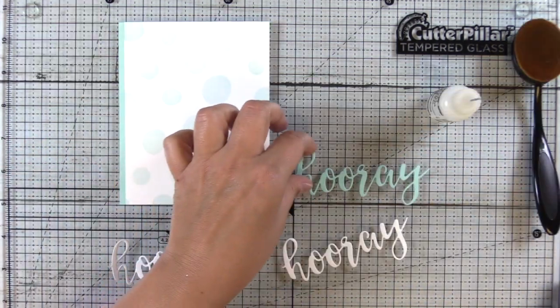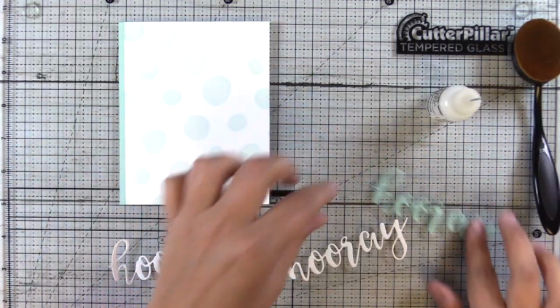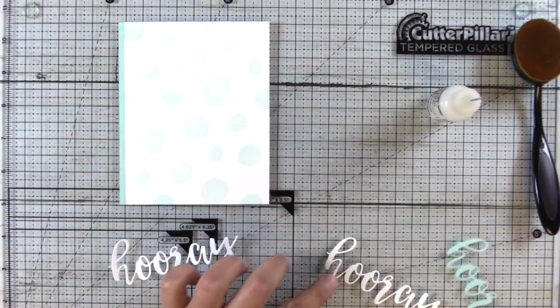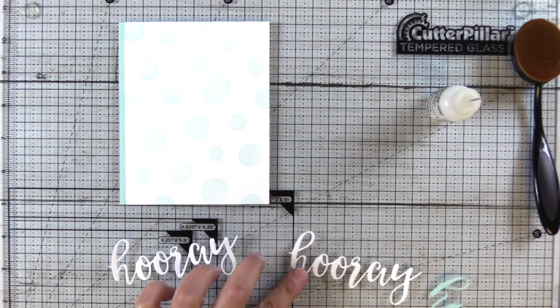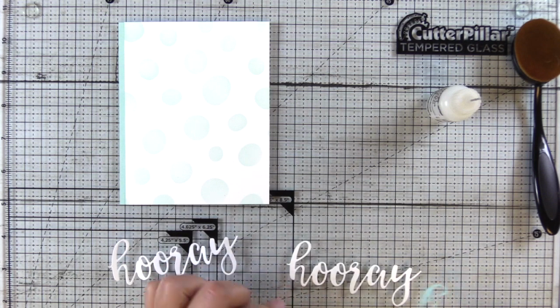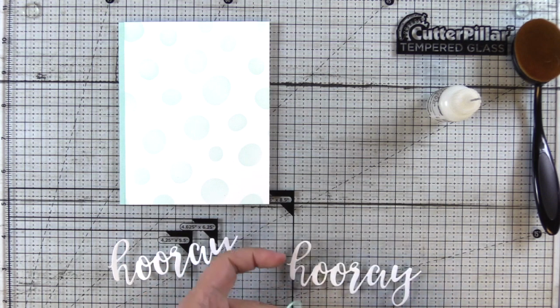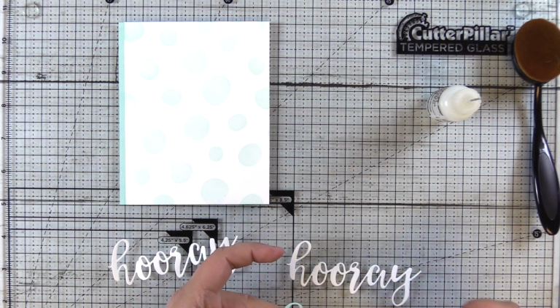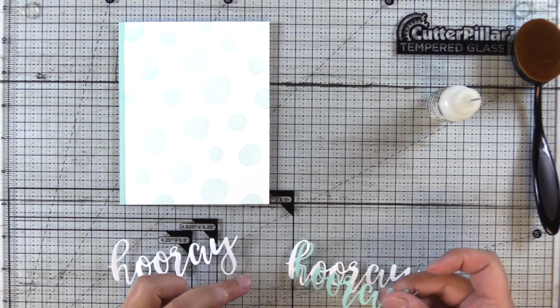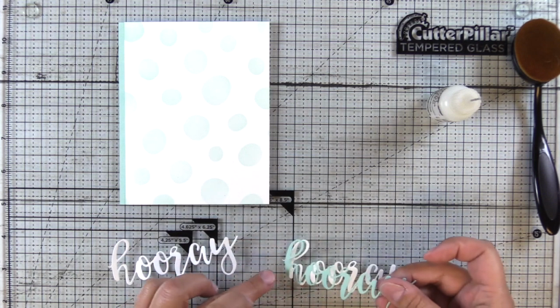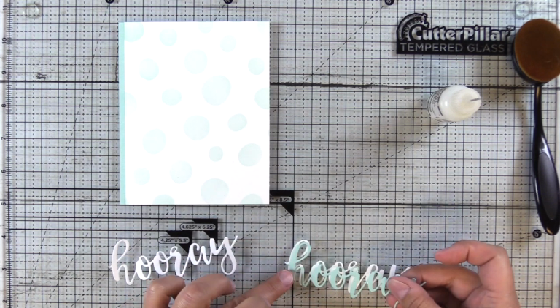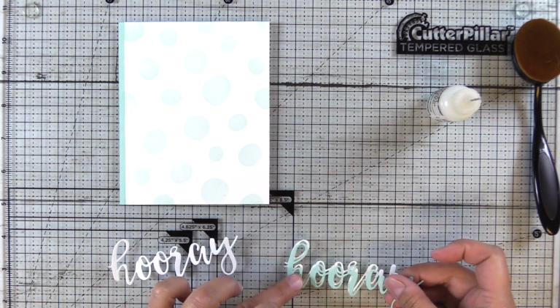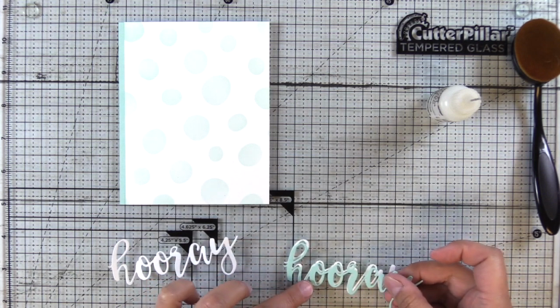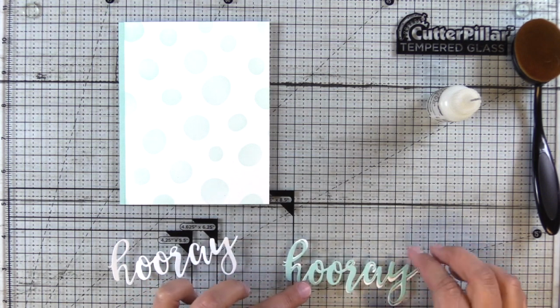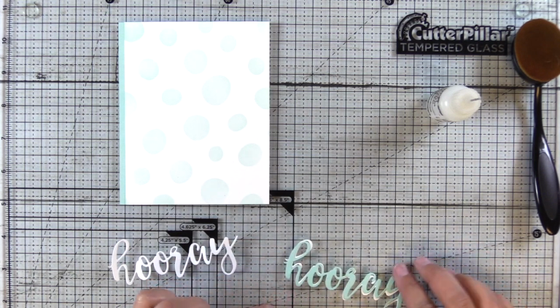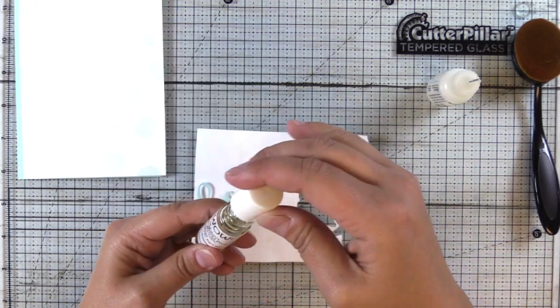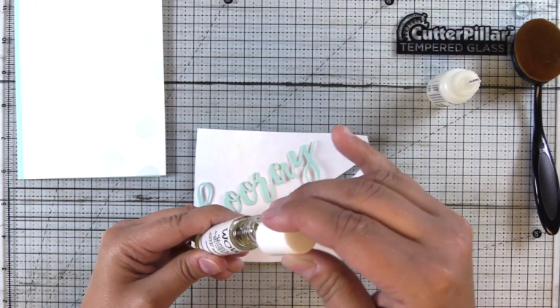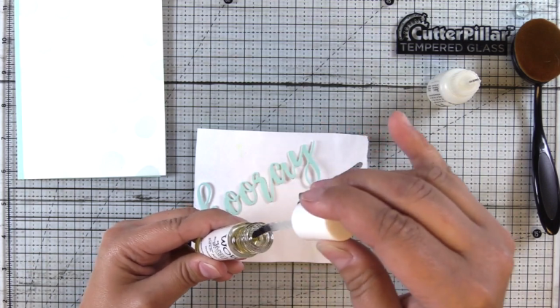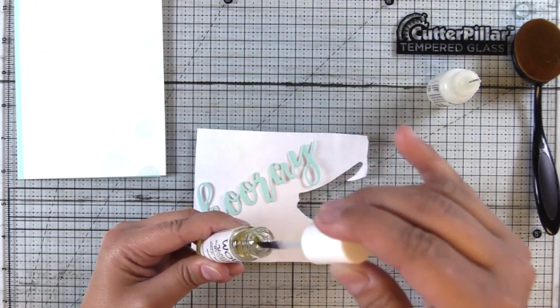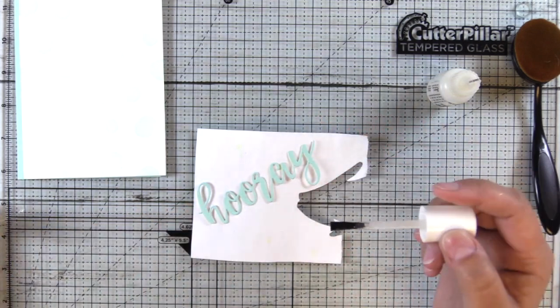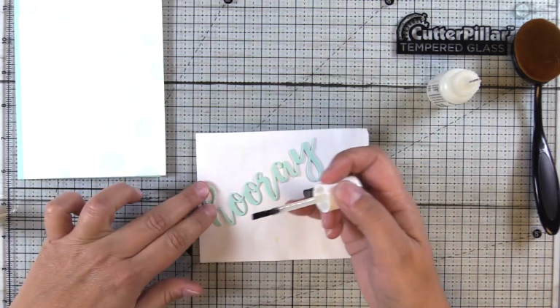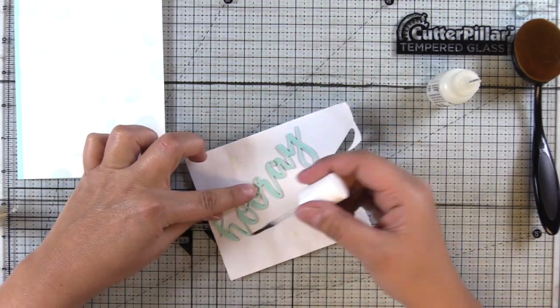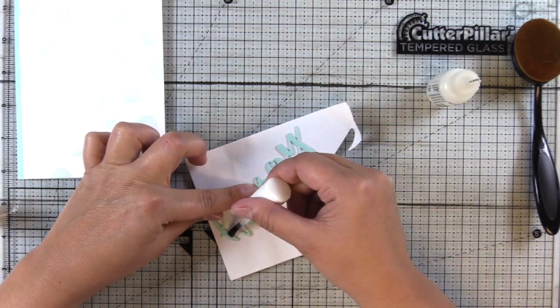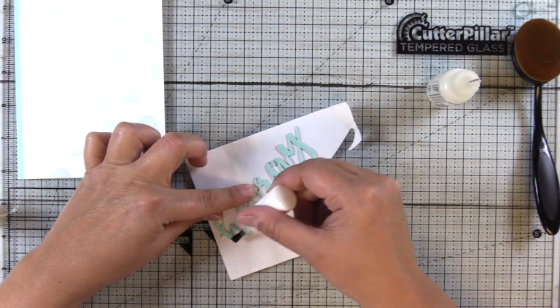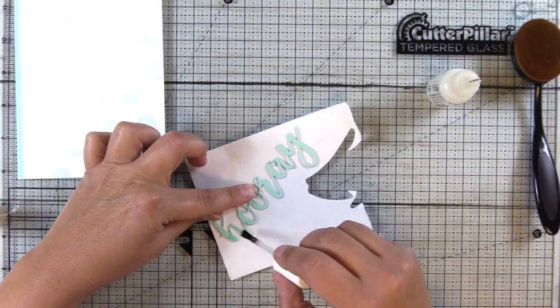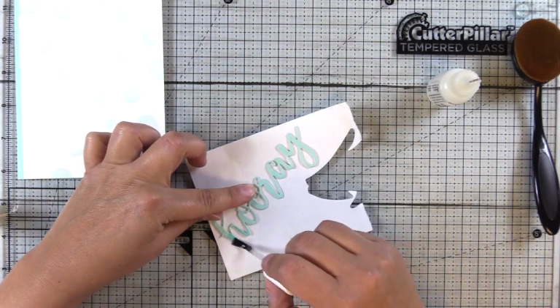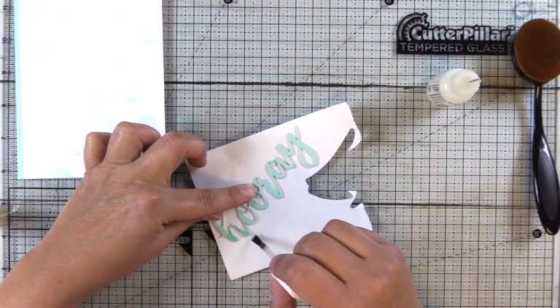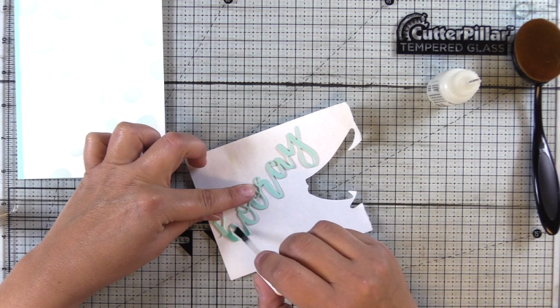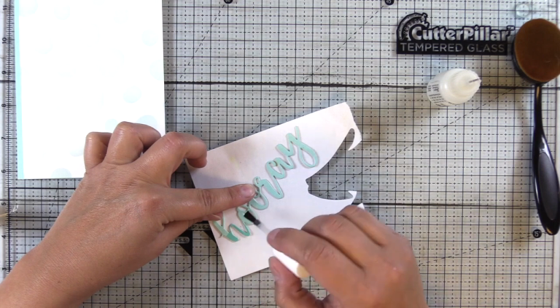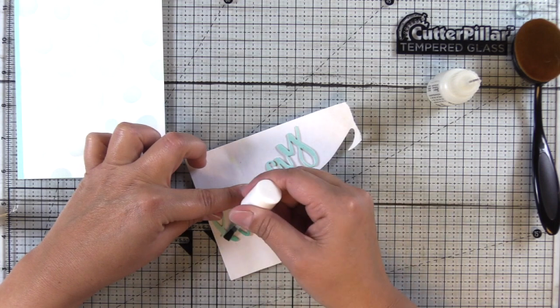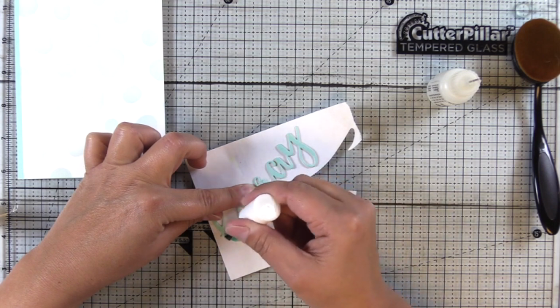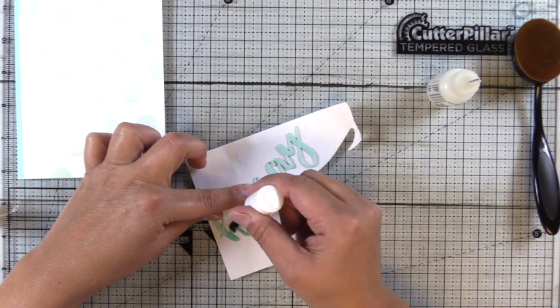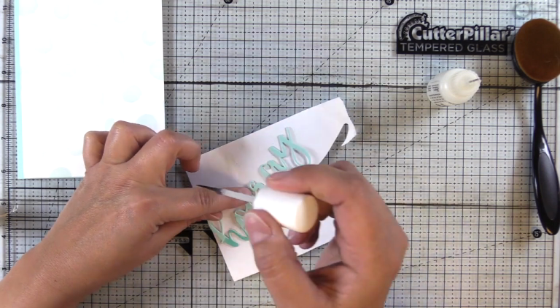I die cut a sentiment from that same aqua colored cardstock and I'll stack it up with a couple white pieces to make it a little more sturdy and substantial. And then I'll take the embossing brush tool and just brush over the bottom half of the sentiment.